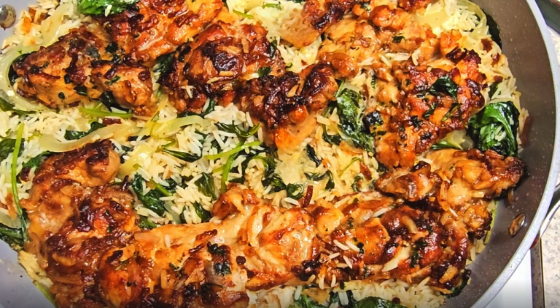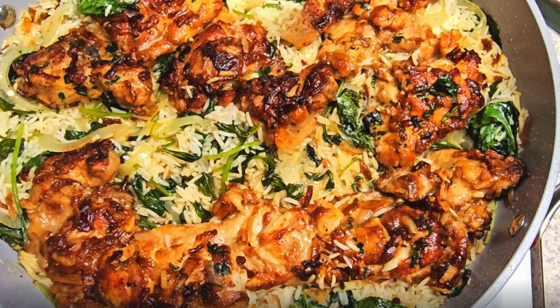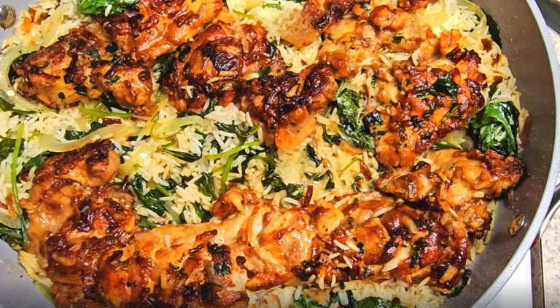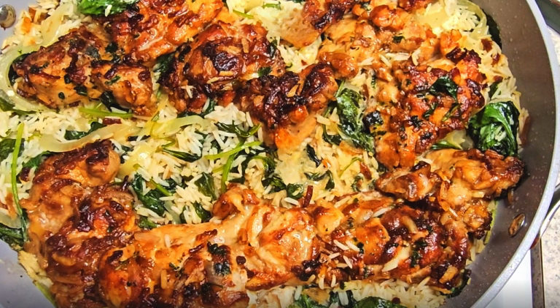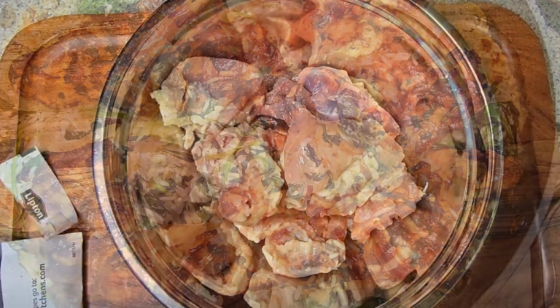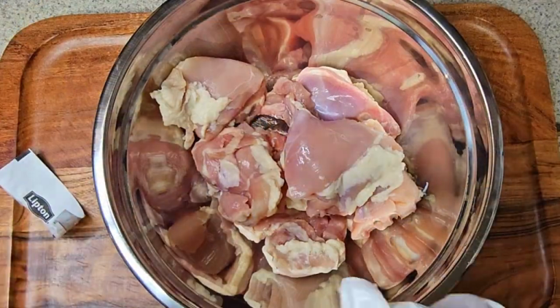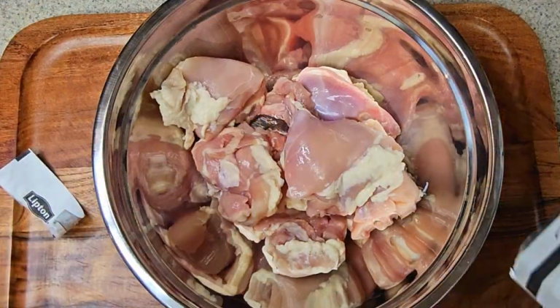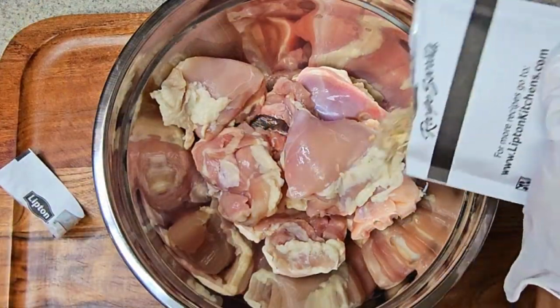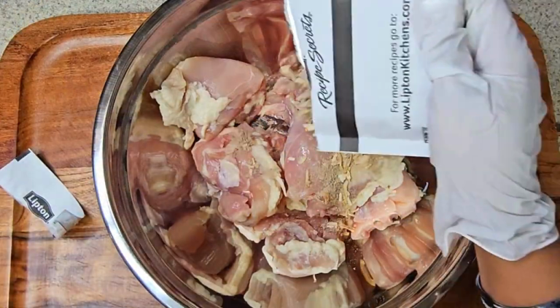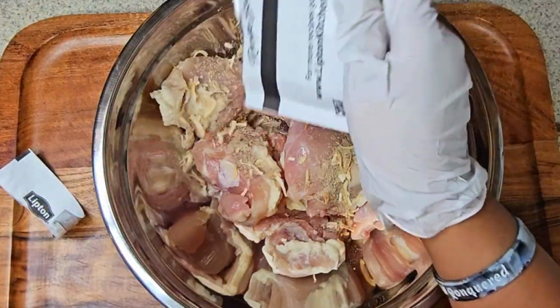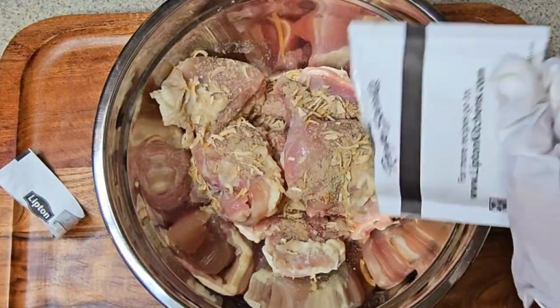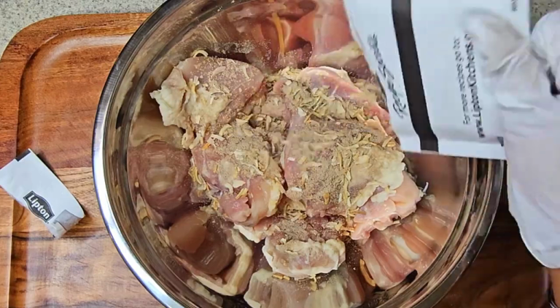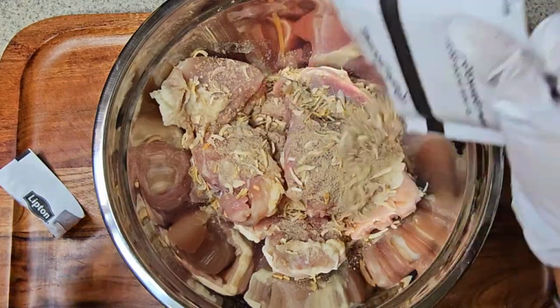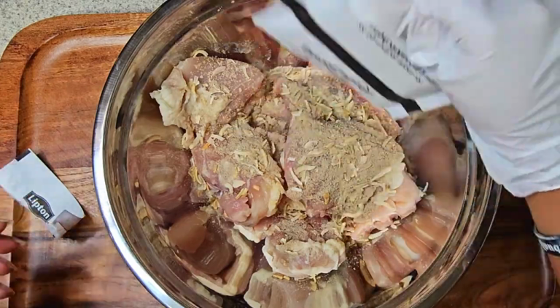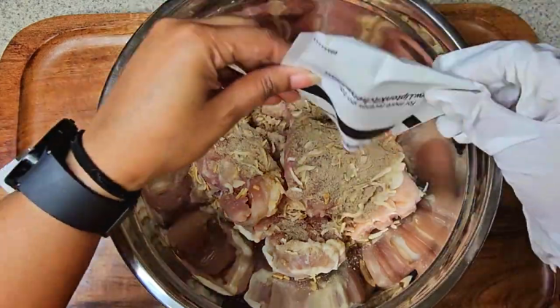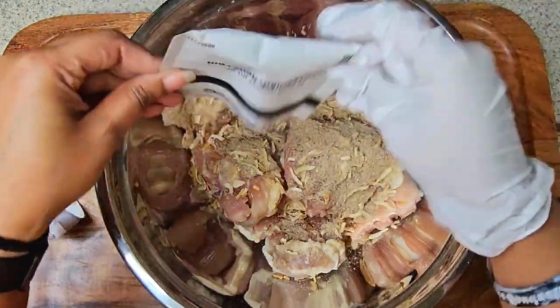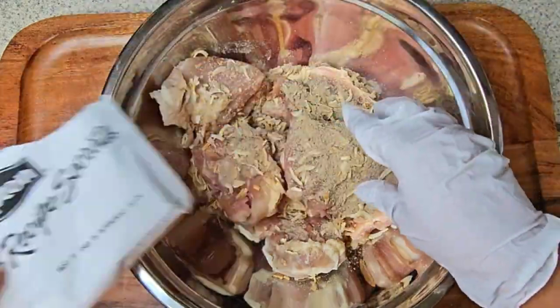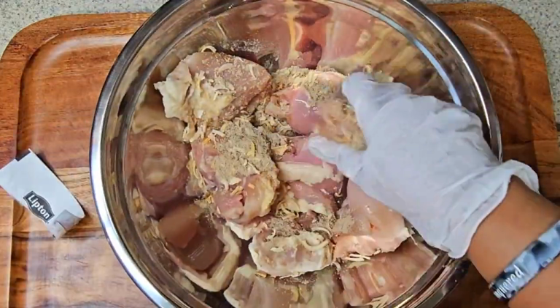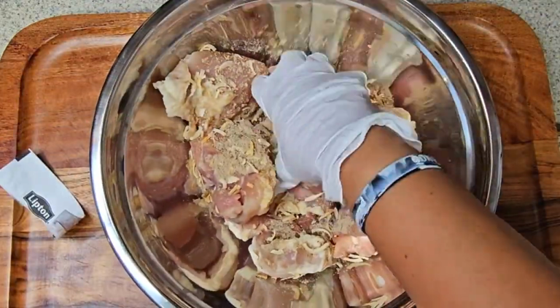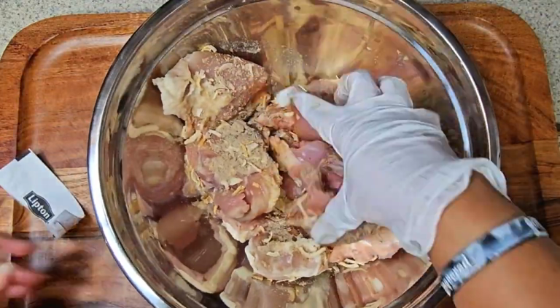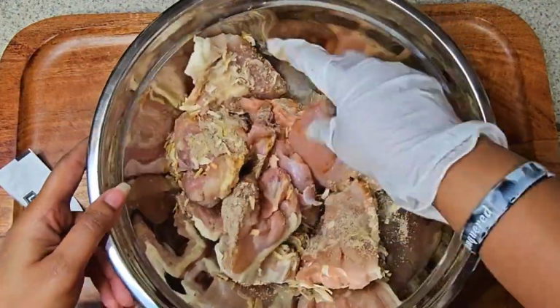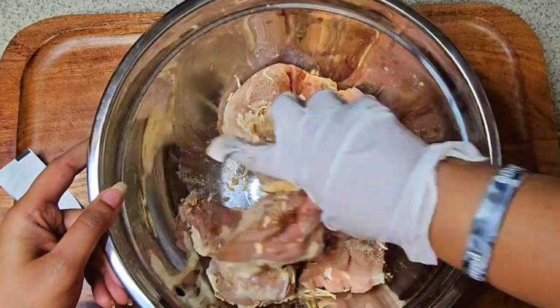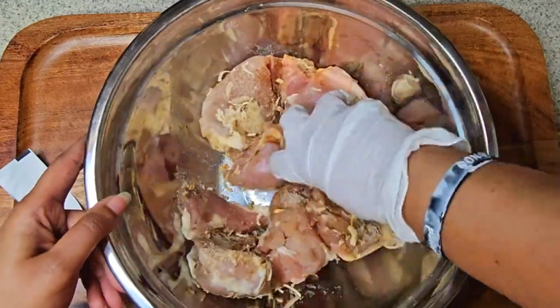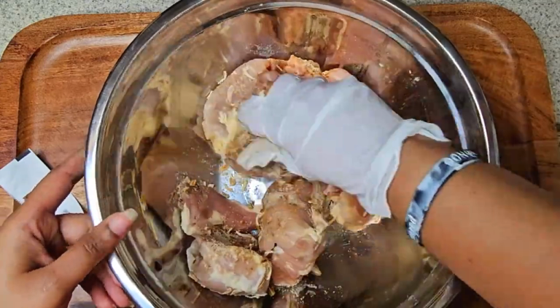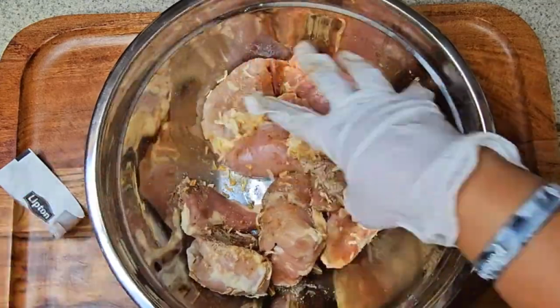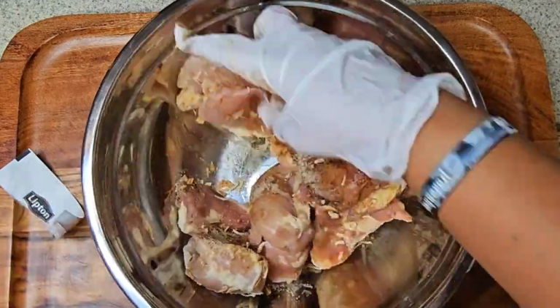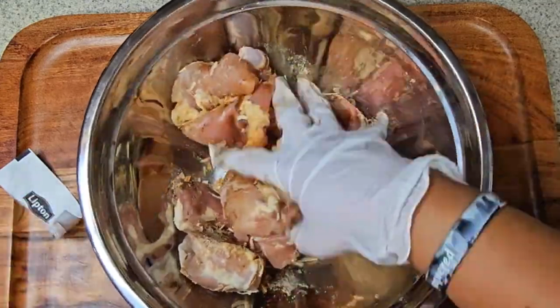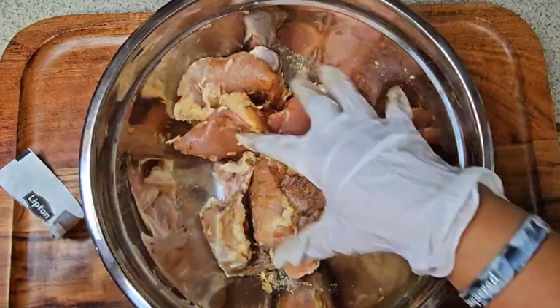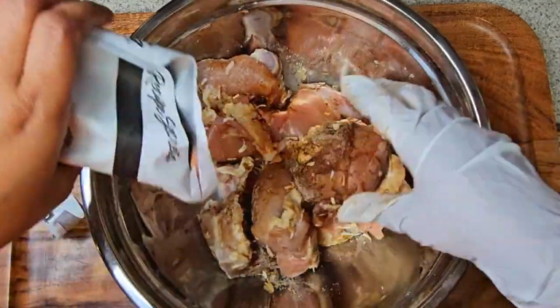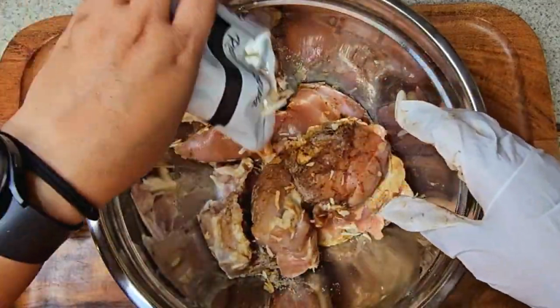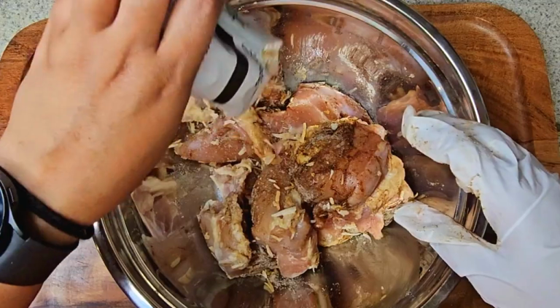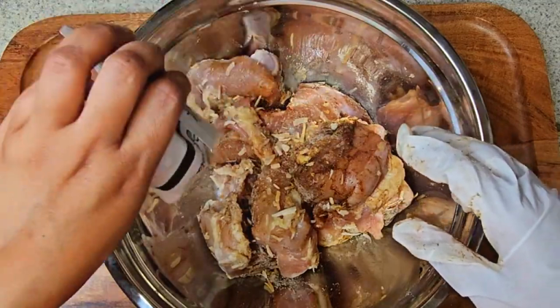First, take some boneless skinless chicken thighs and dump on top of those some French onion soup mix. Rub it well over the chicken thighs.